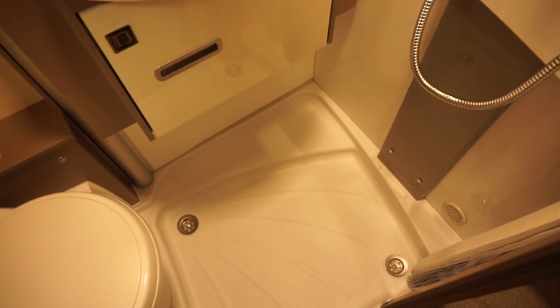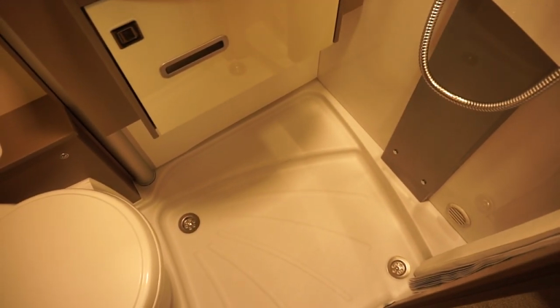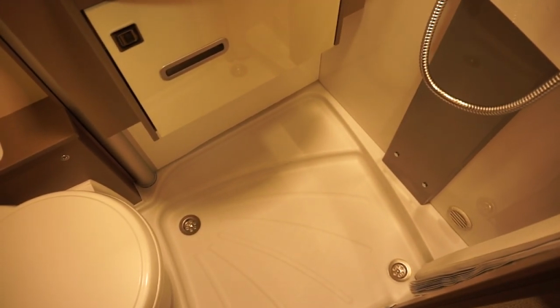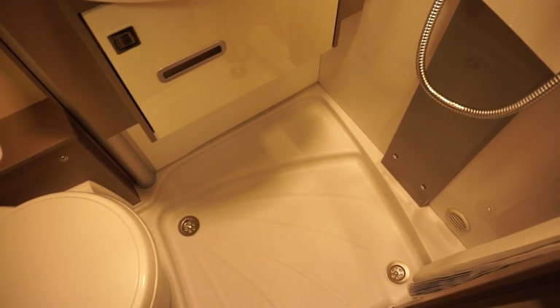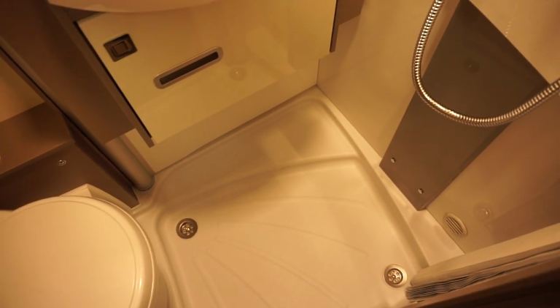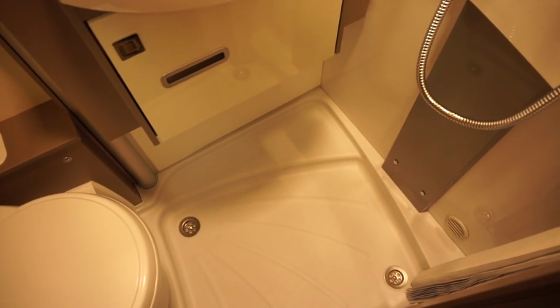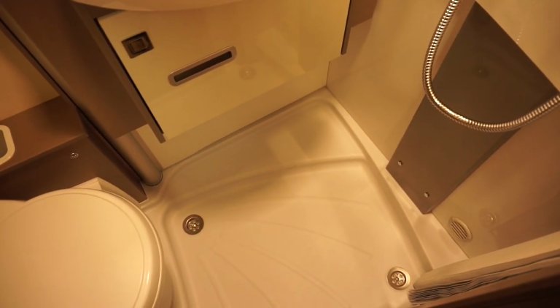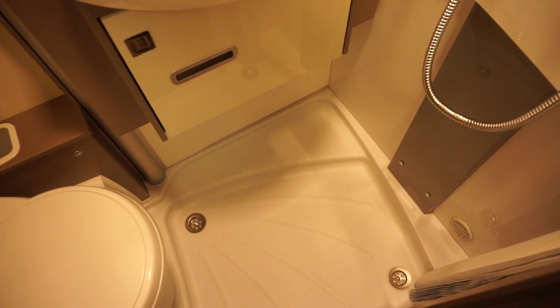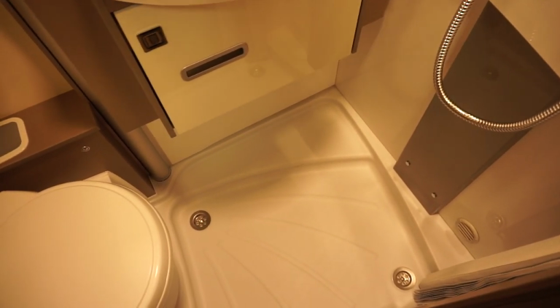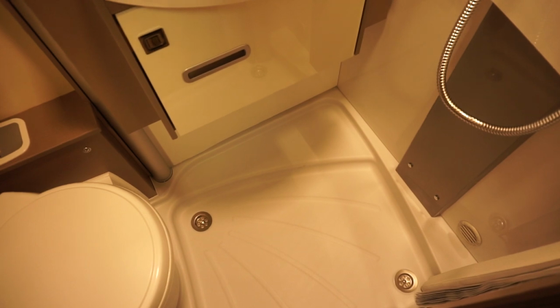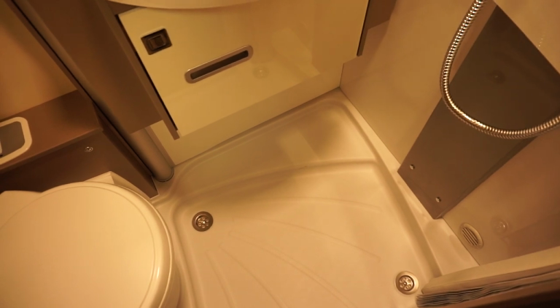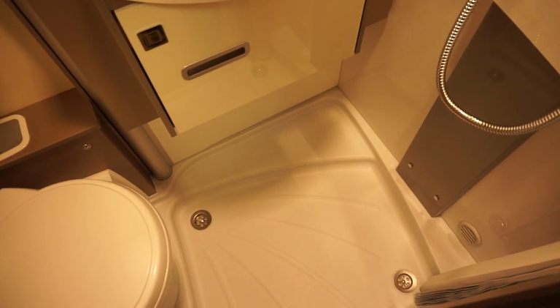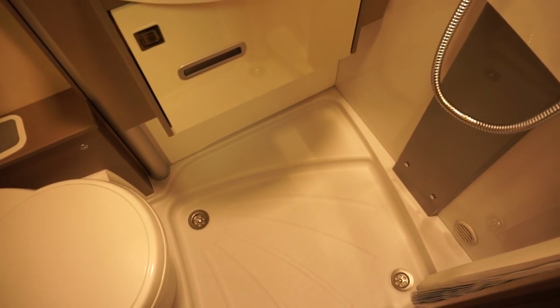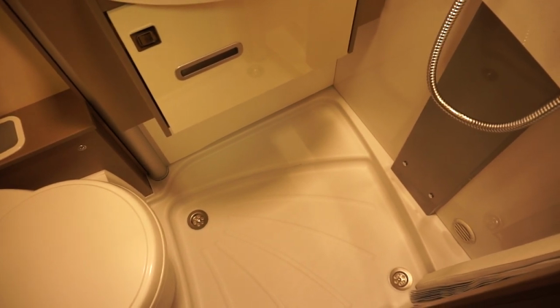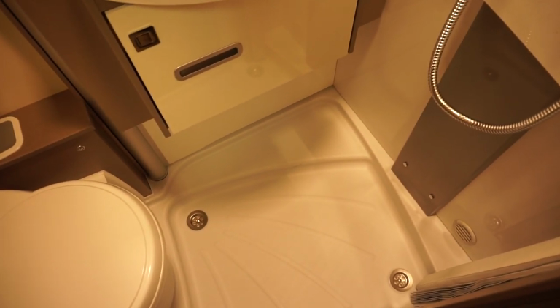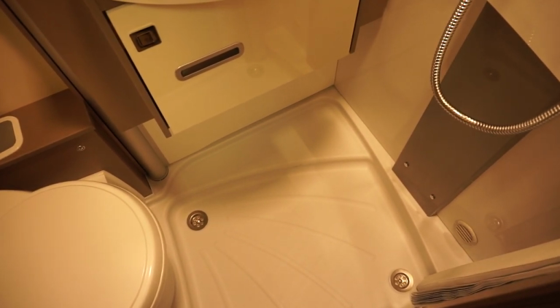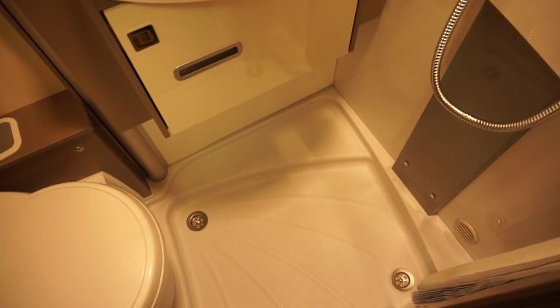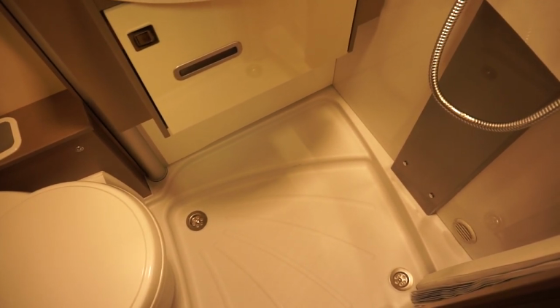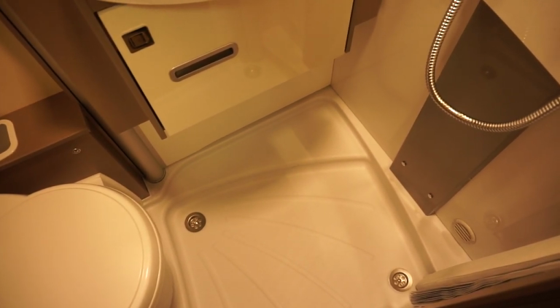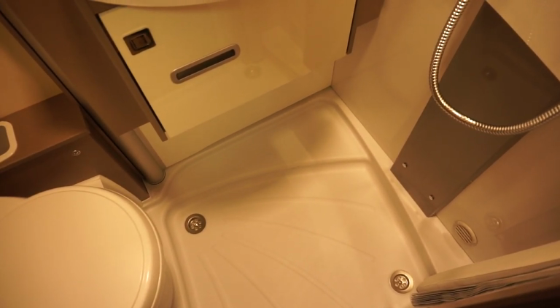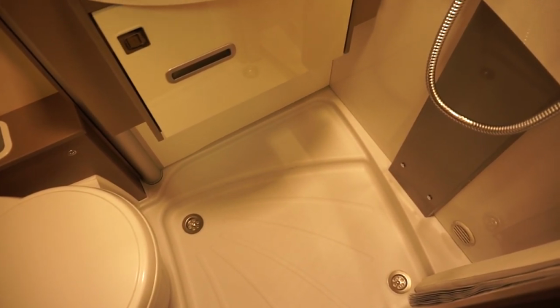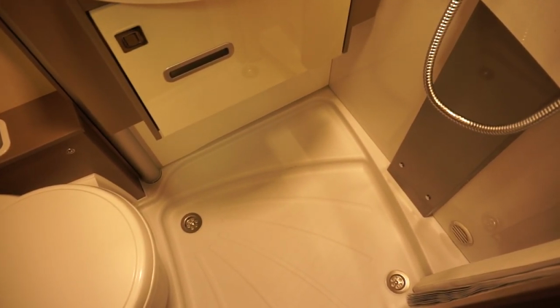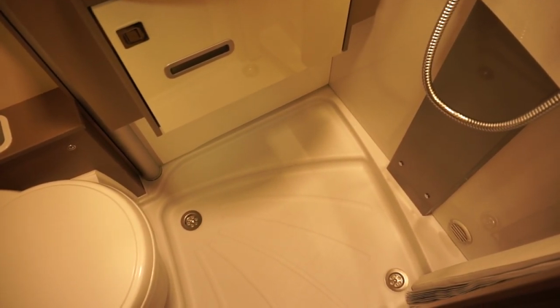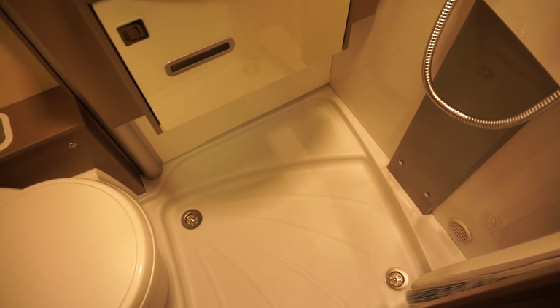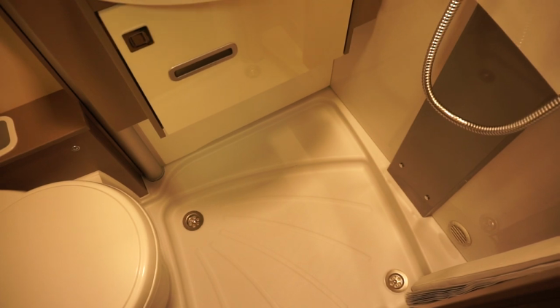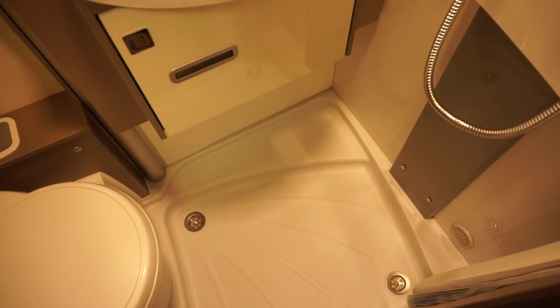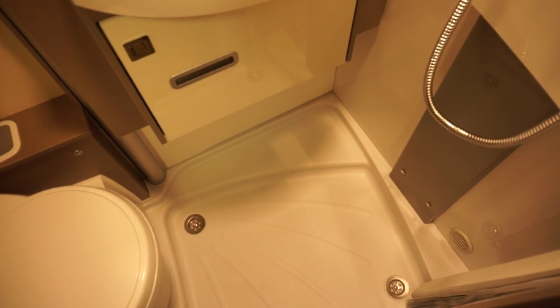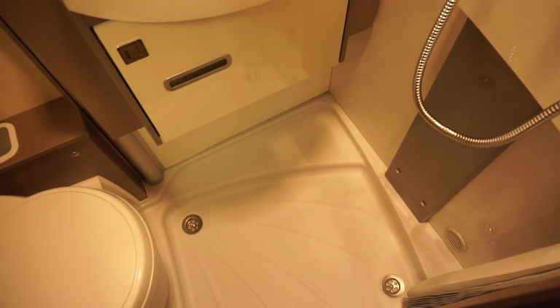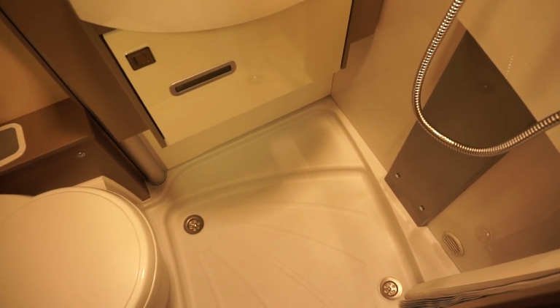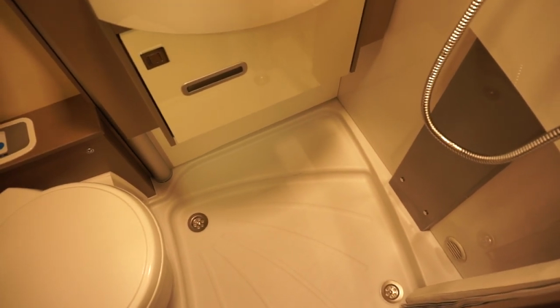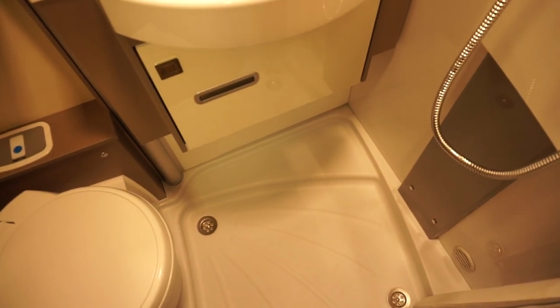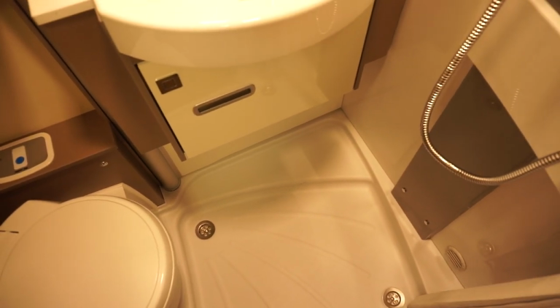Shower — two plug holes, great. Profiled shower tray, great. Plug holes are domestic size — super, very nice.